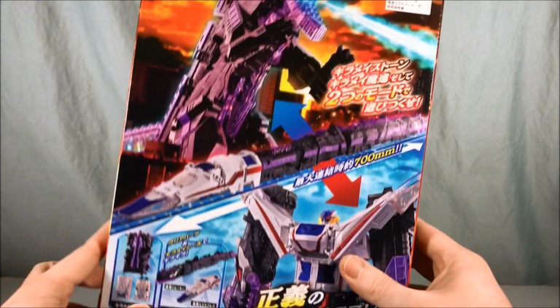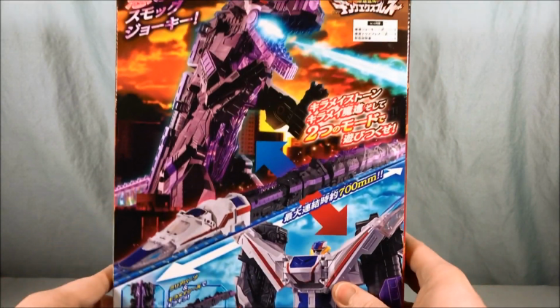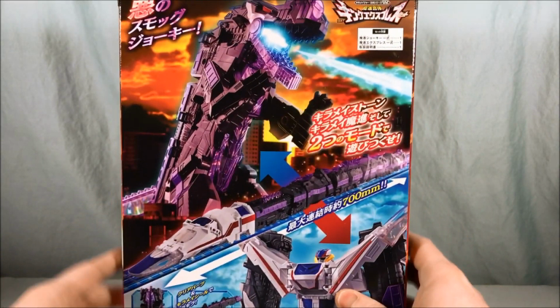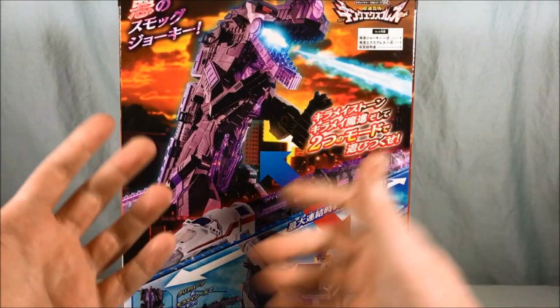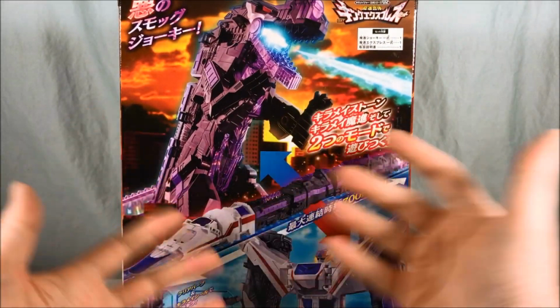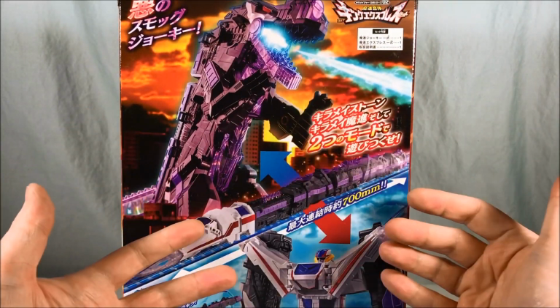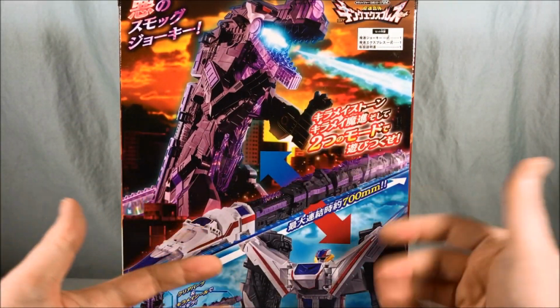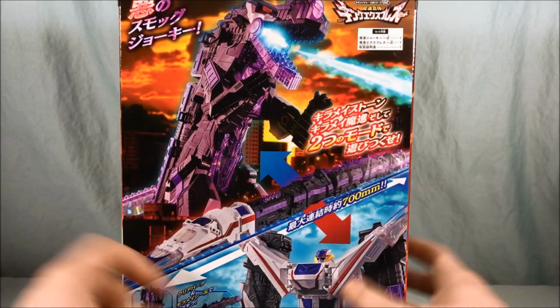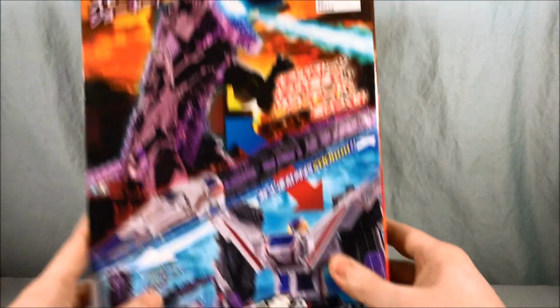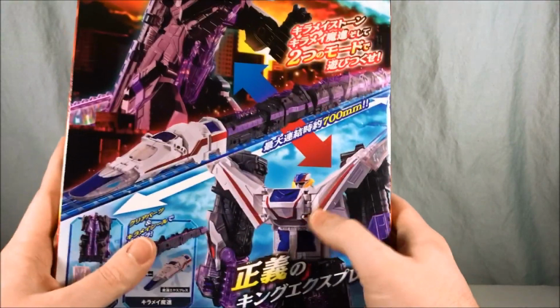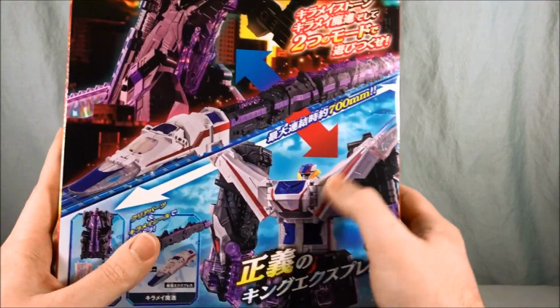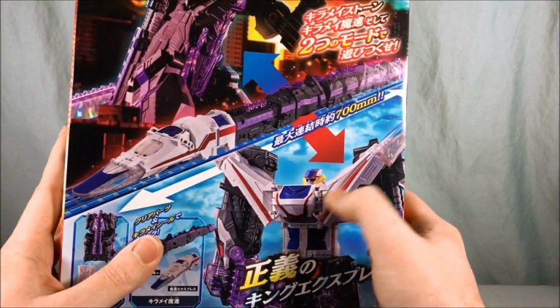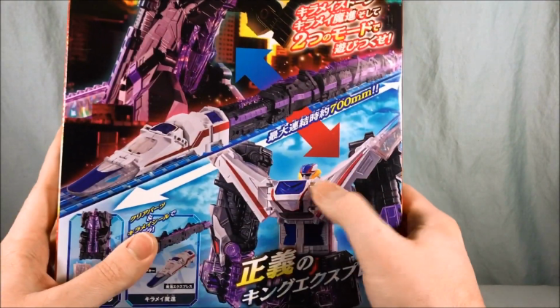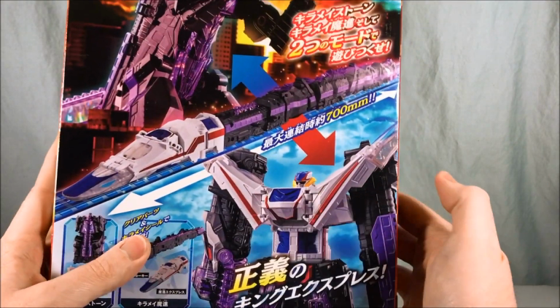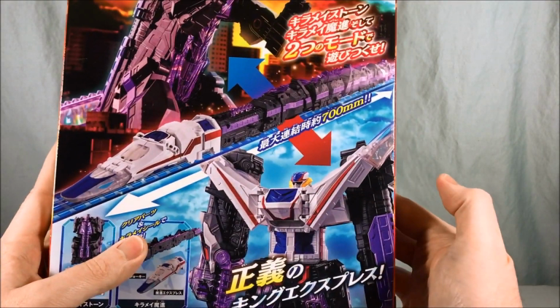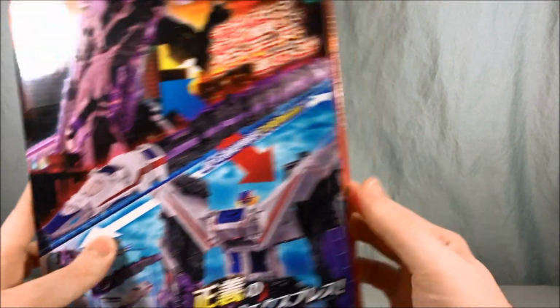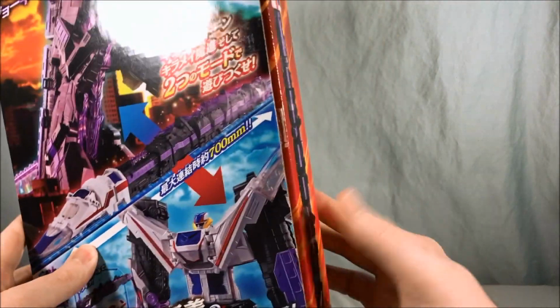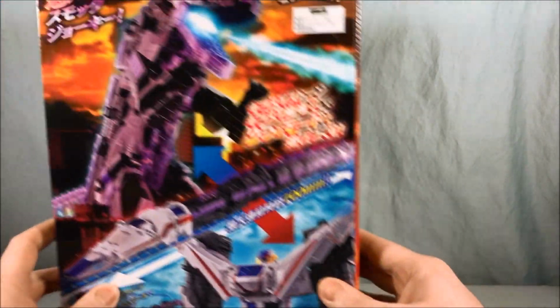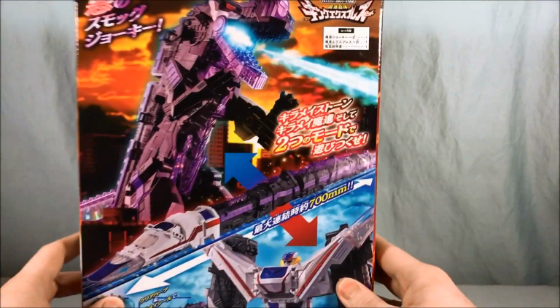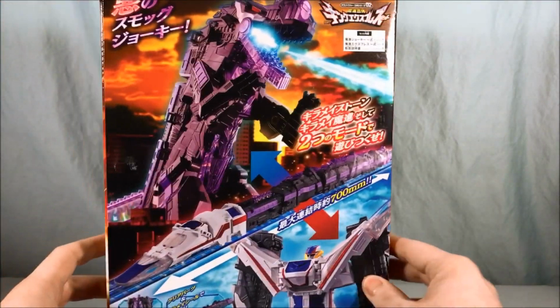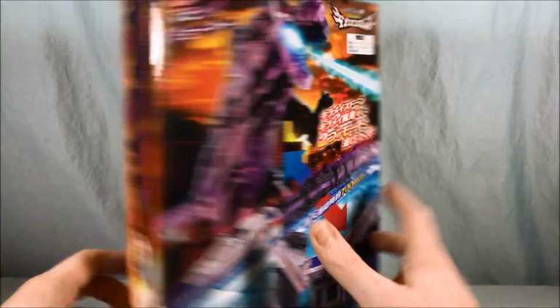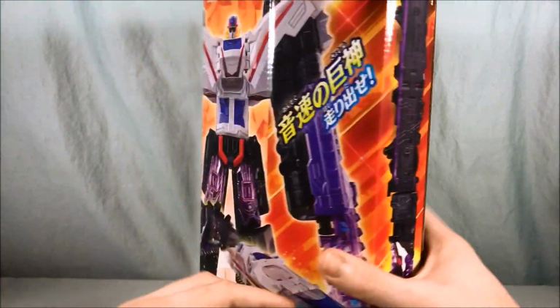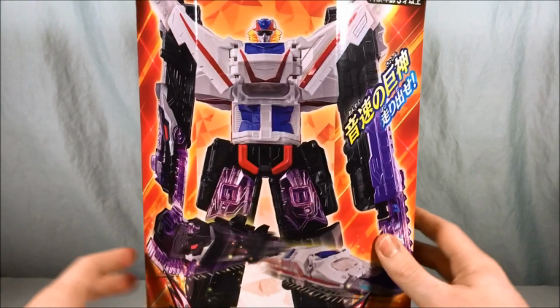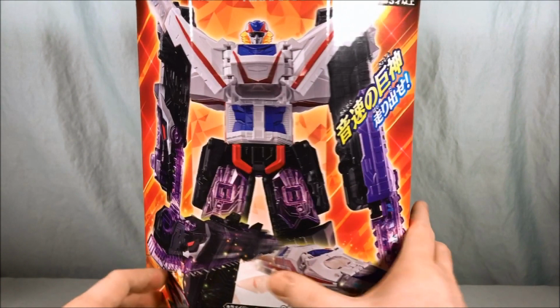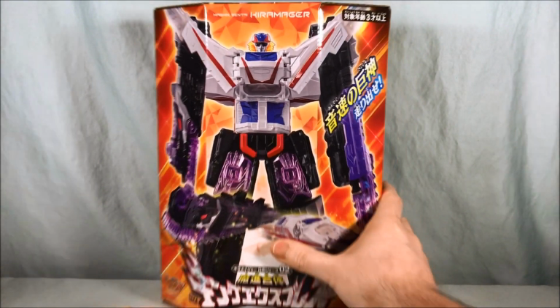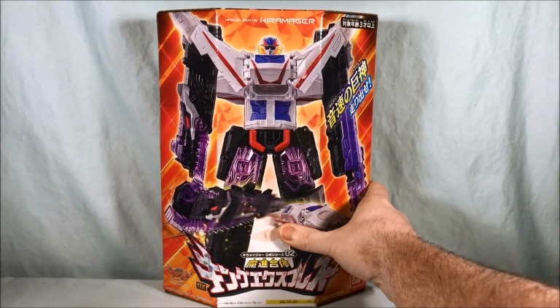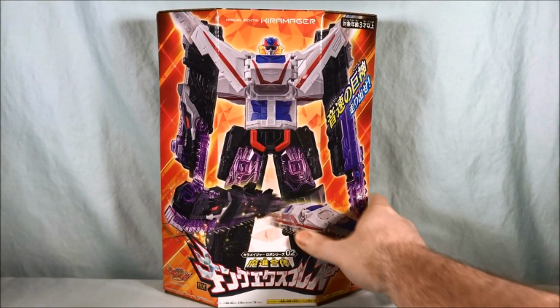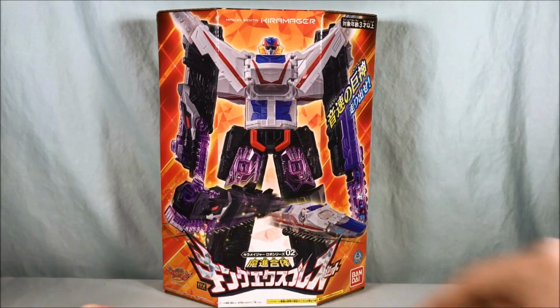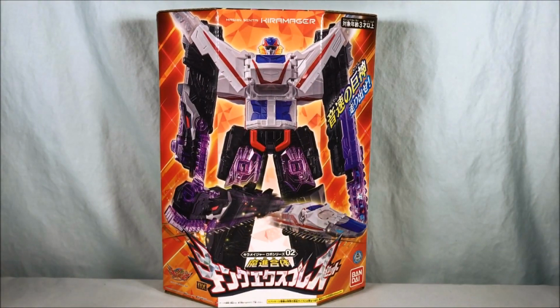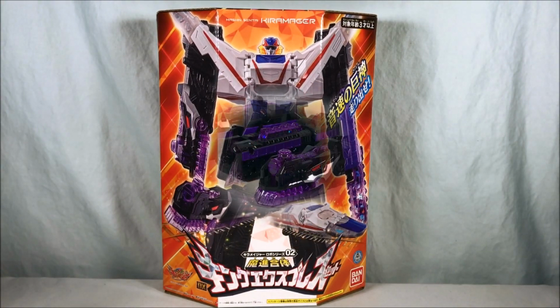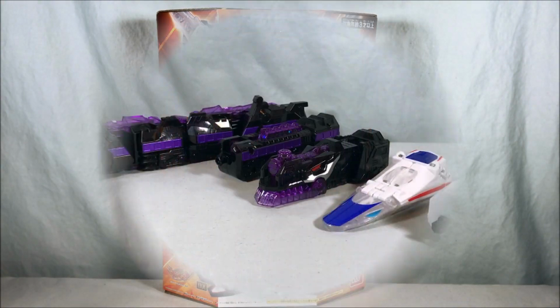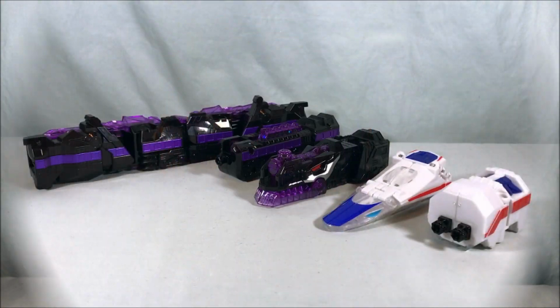I still think they look cool. I like the color schemes — I think this guy looks awesome. I really like the head sculpt and everything, so I'm still optimistic. I'm going to go ahead and get this guy out of the box and we'll take a closer look.